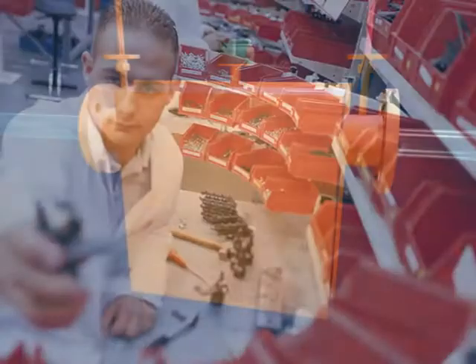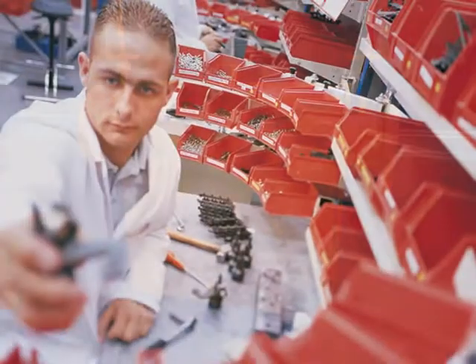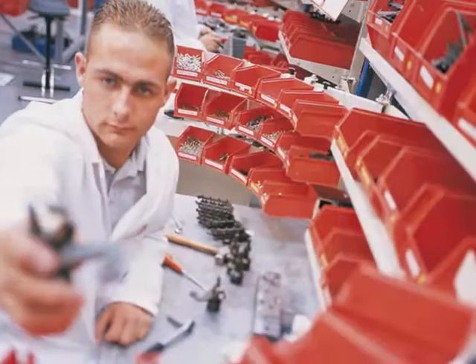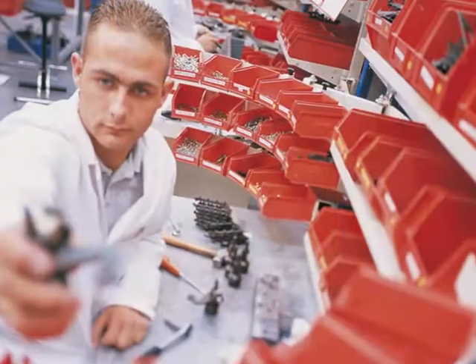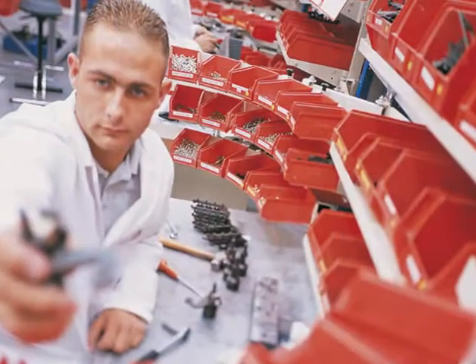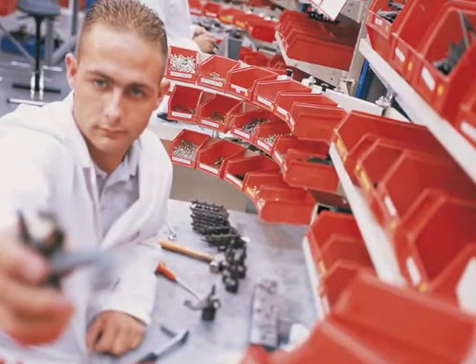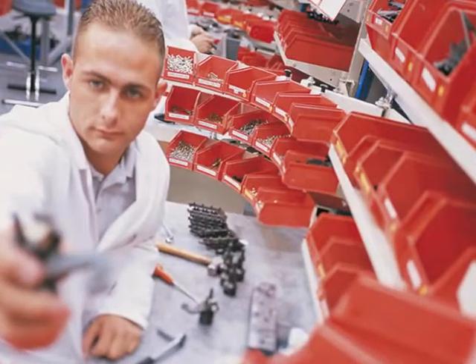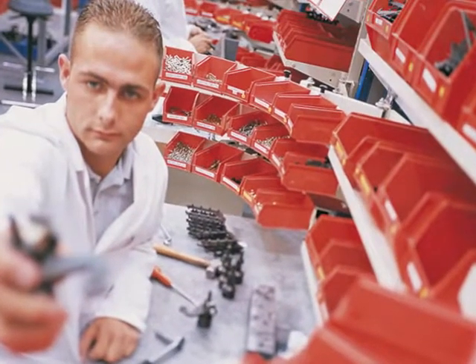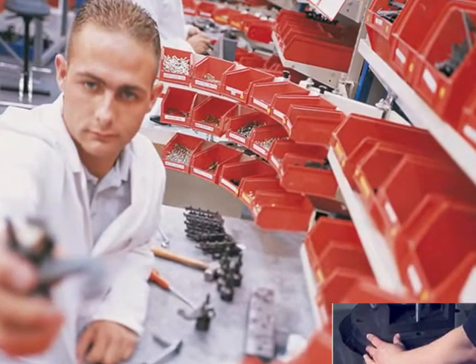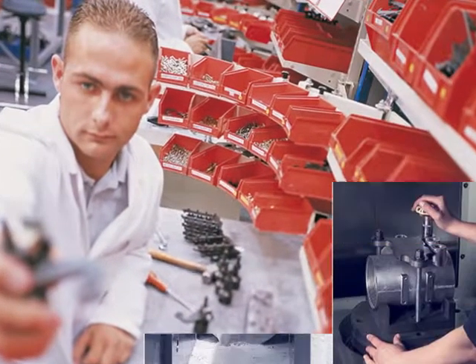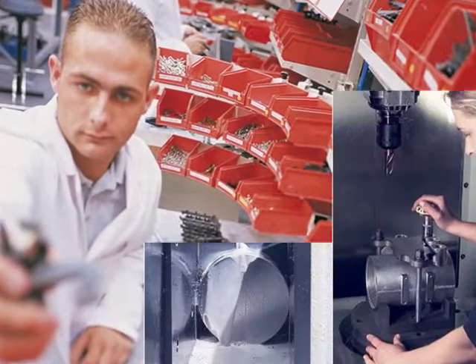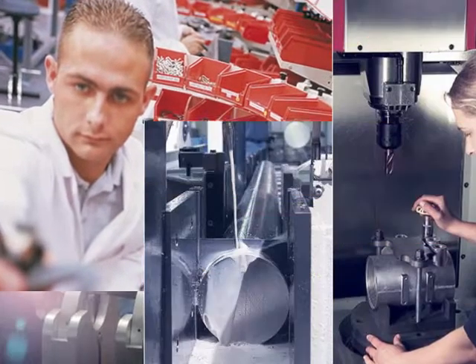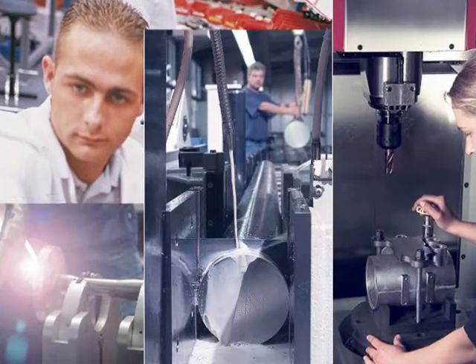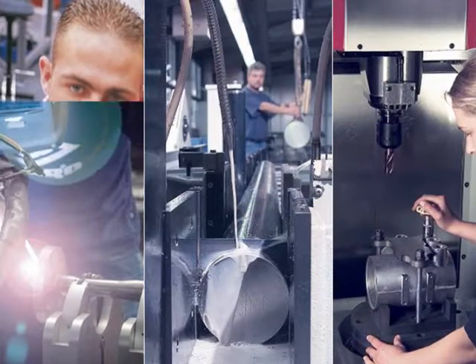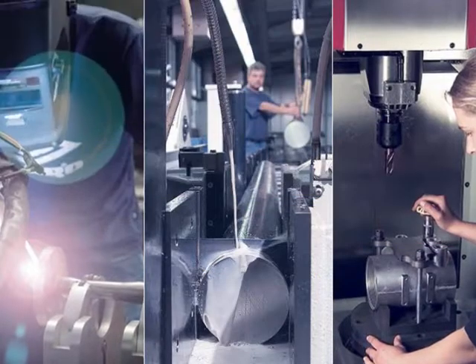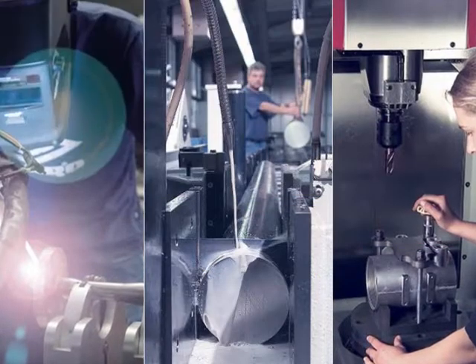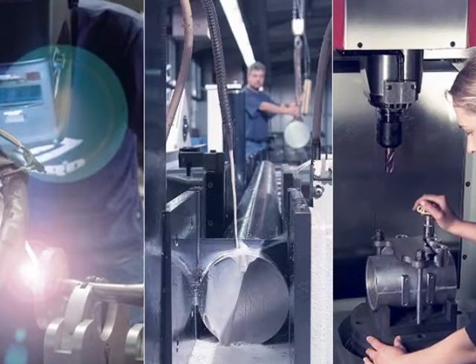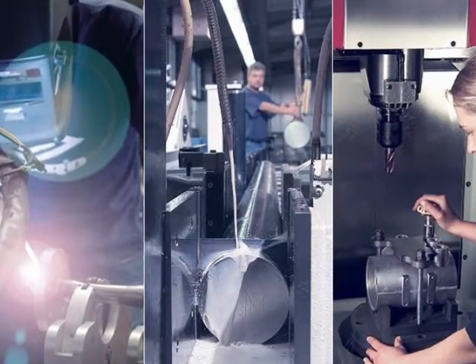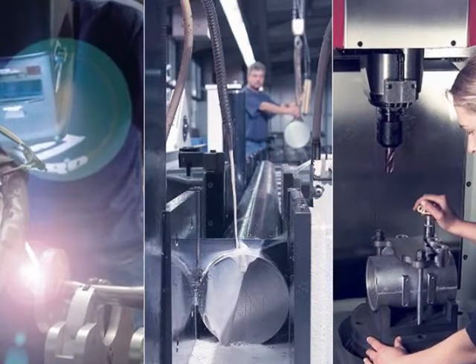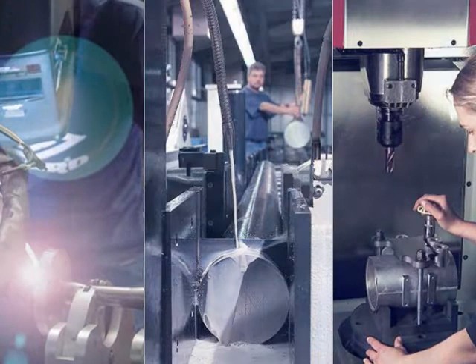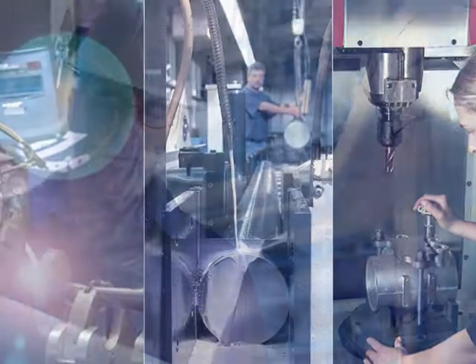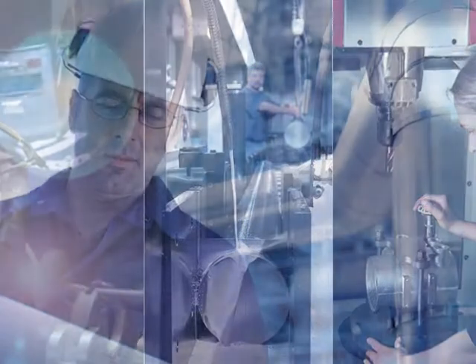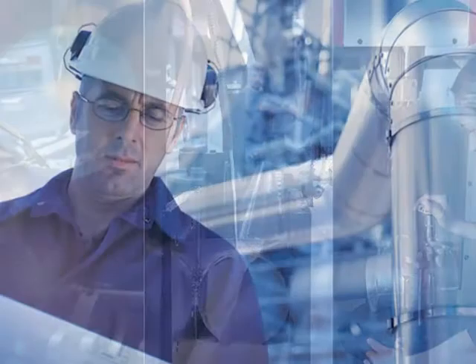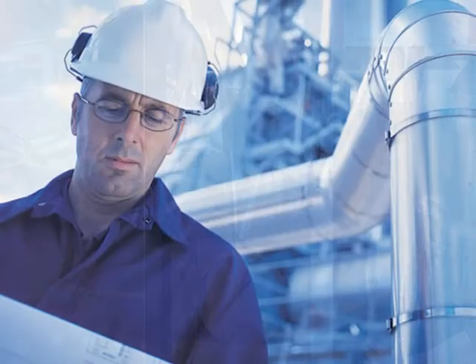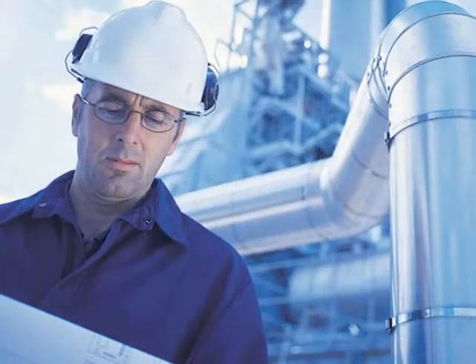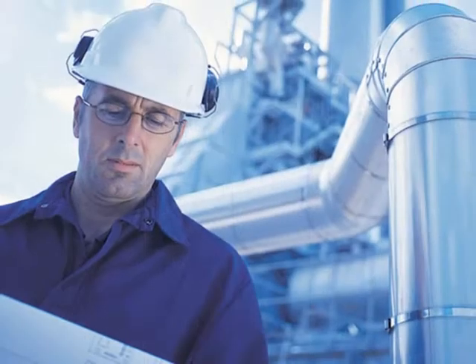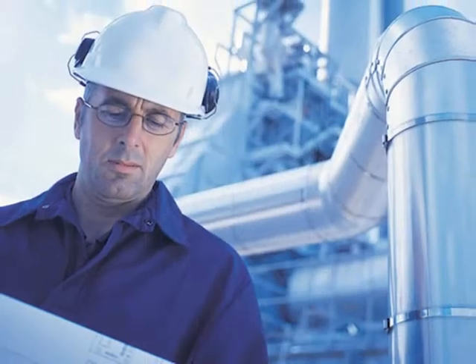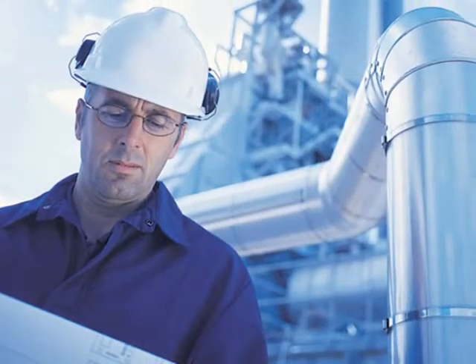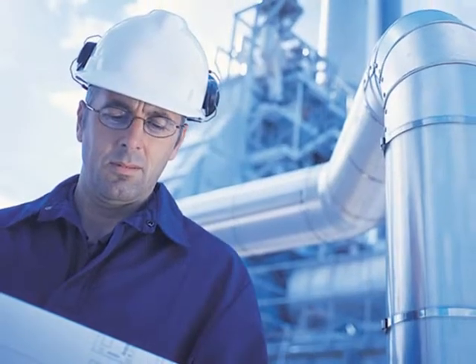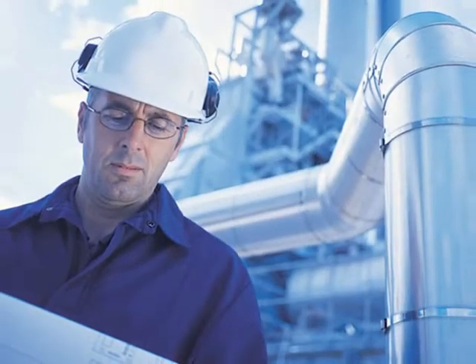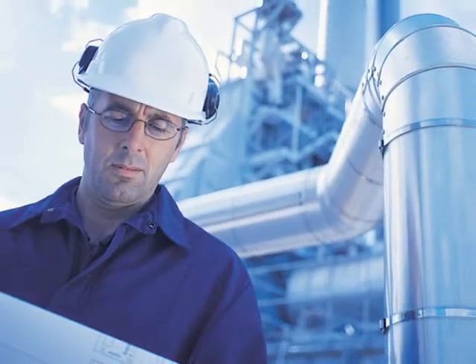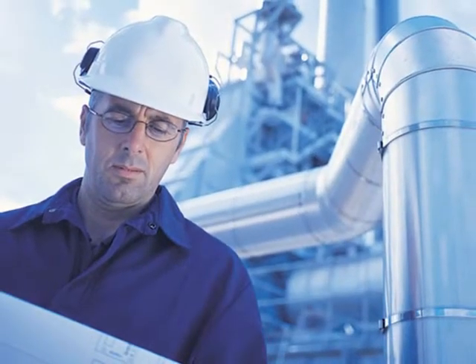Yokogawa delivers the custom temperature configured Rotomus flow meter straight from the factory. Easier for you and no constraints on your production.